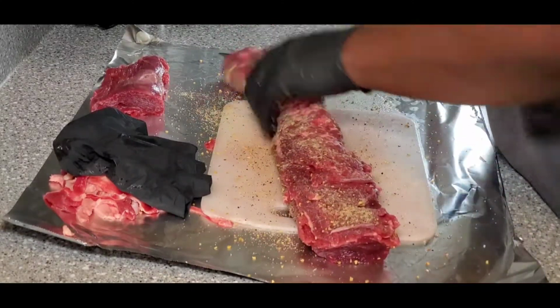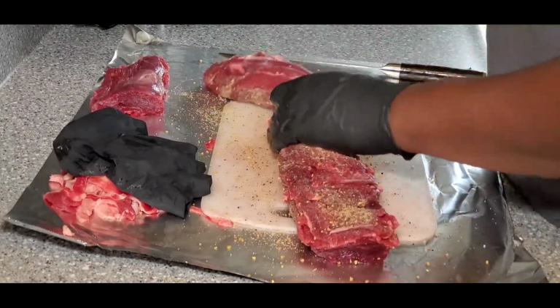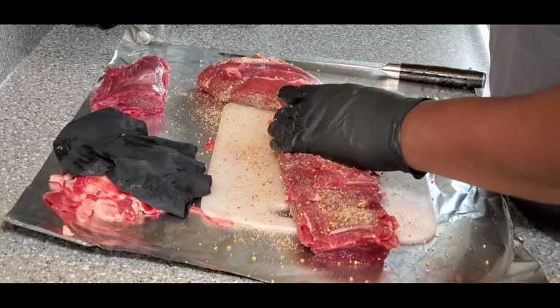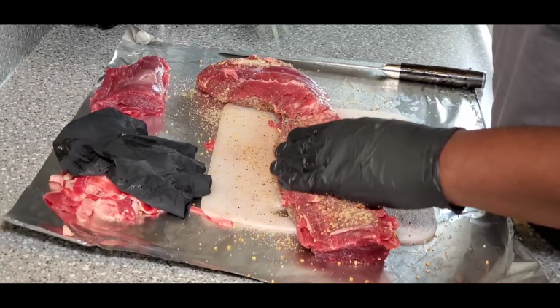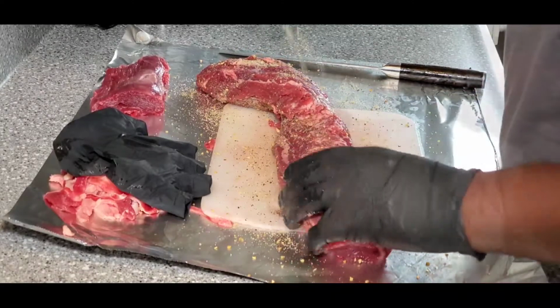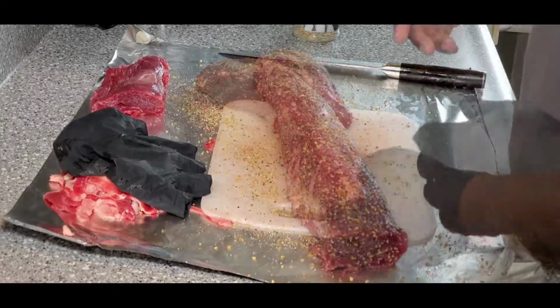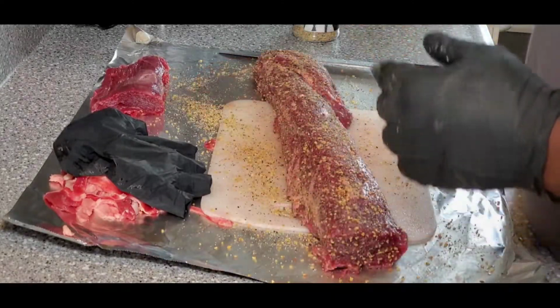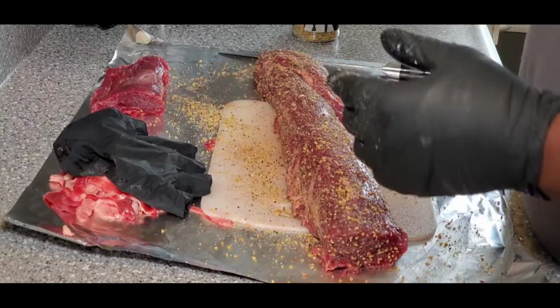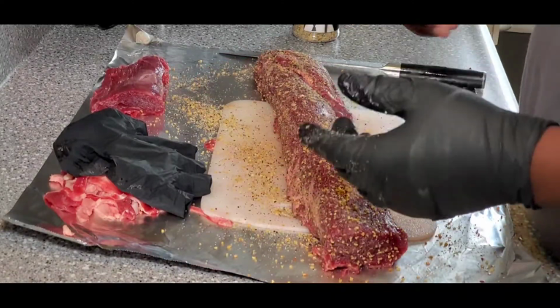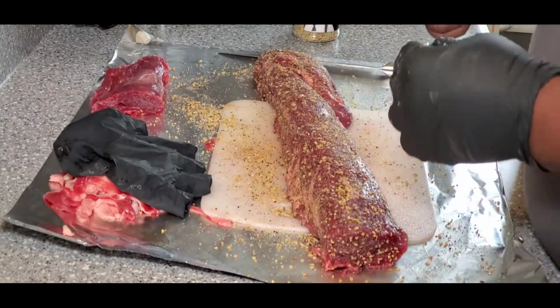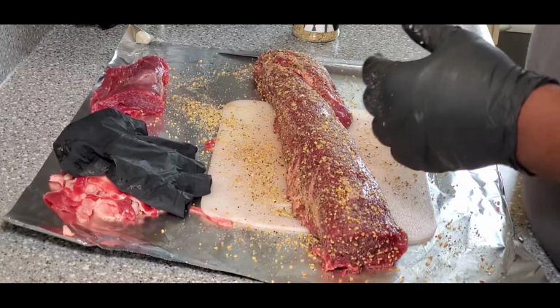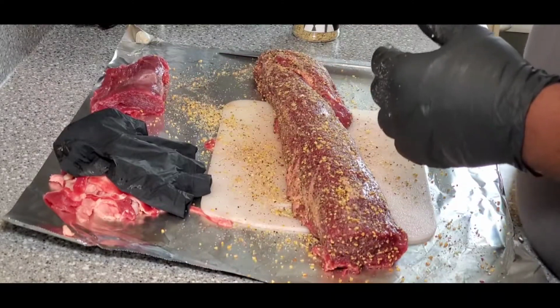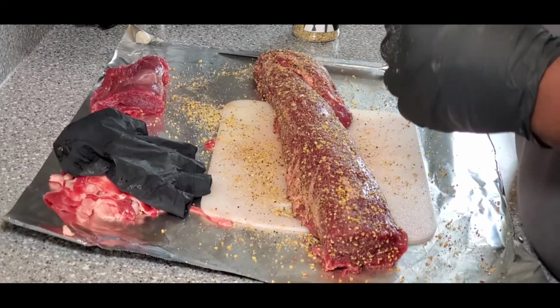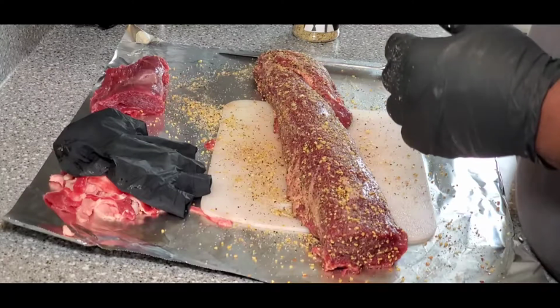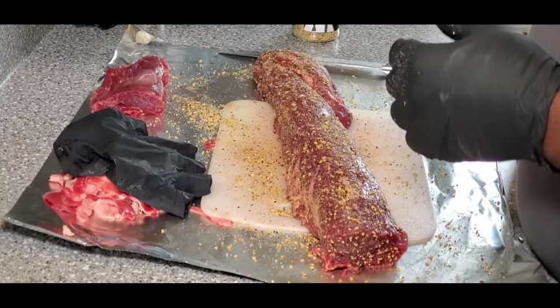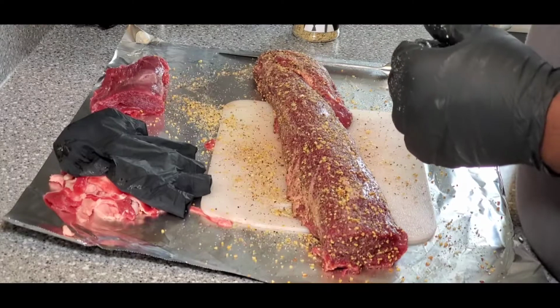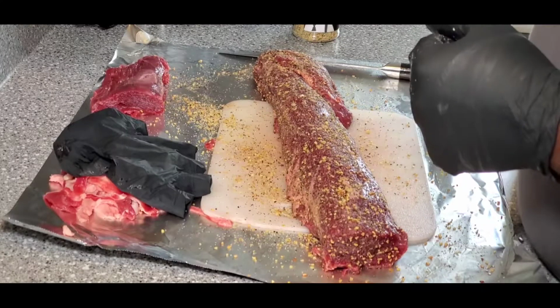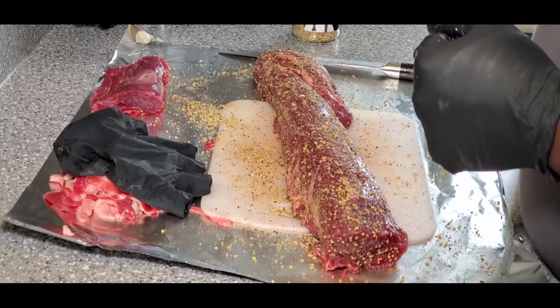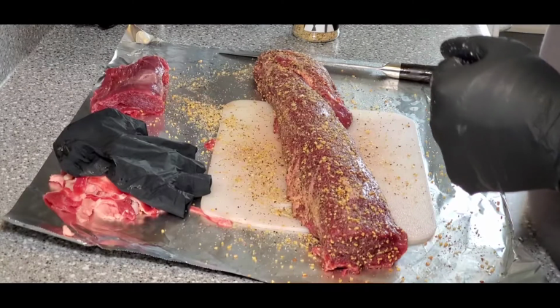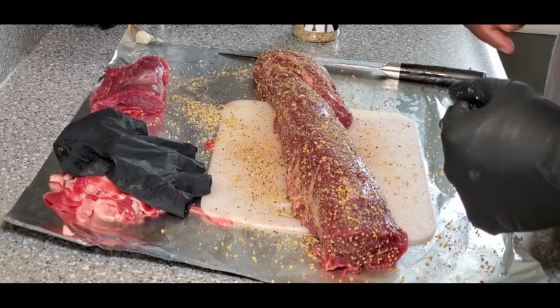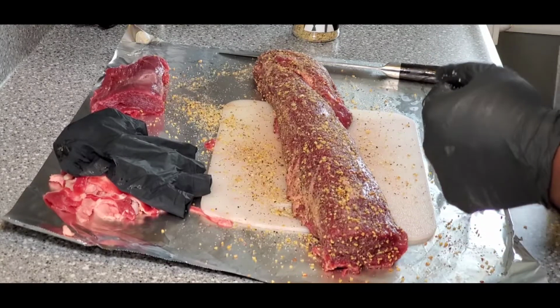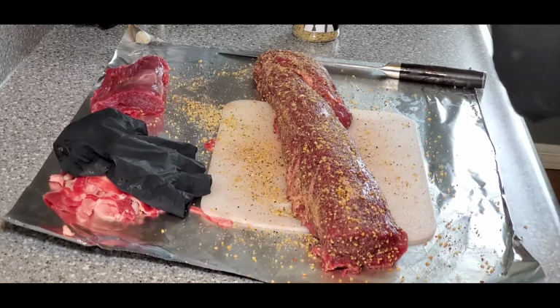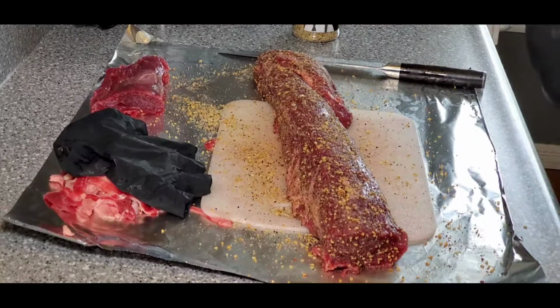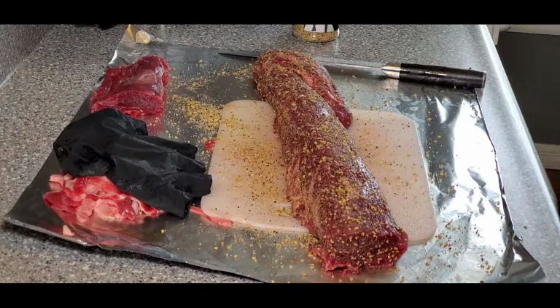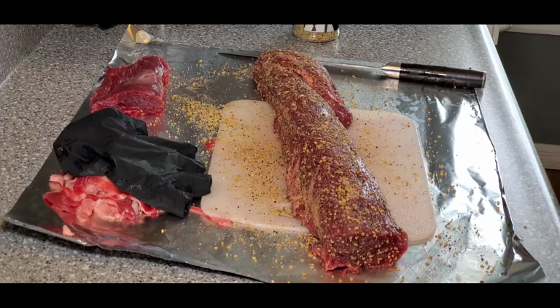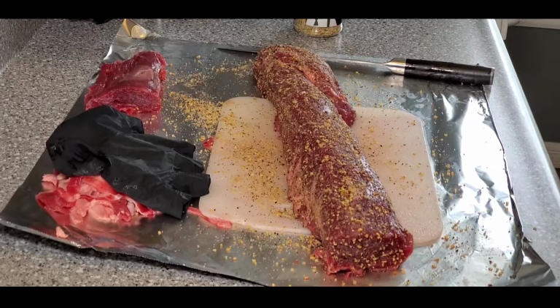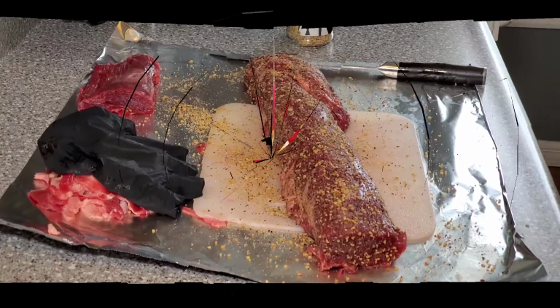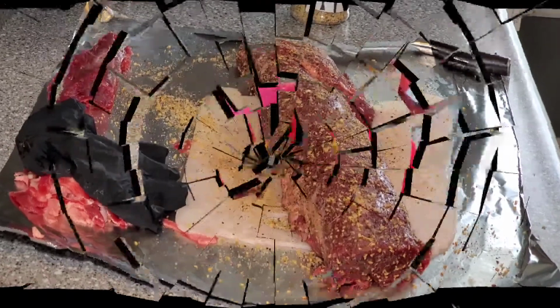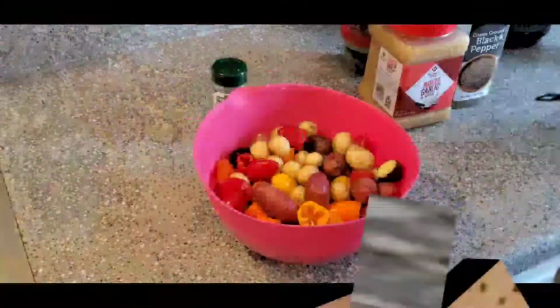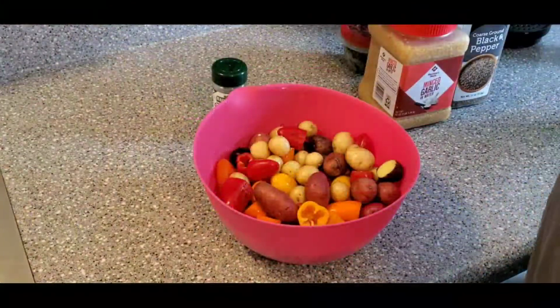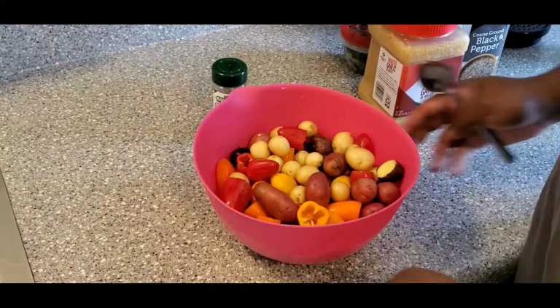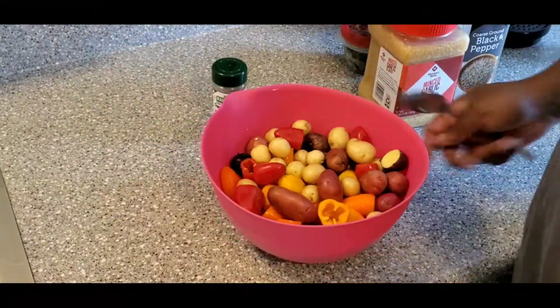I'm just gonna let it rest in the refrigerator for a little while and get my pit set up. When we go out to the pit I'll go ahead and let you guys see. See you in a minute.